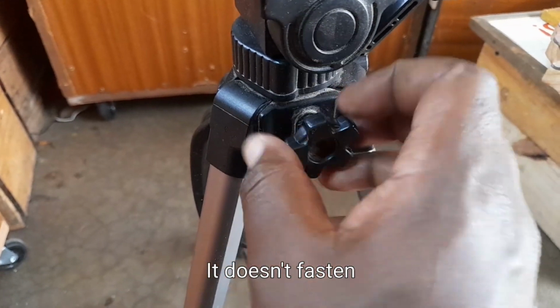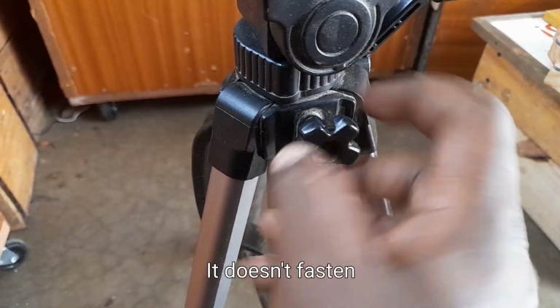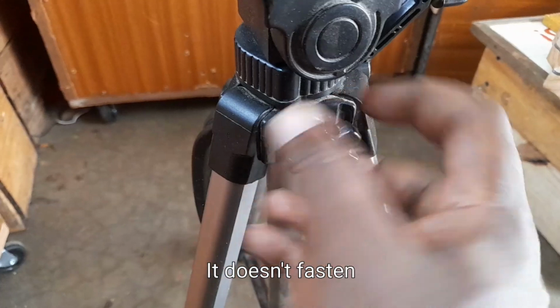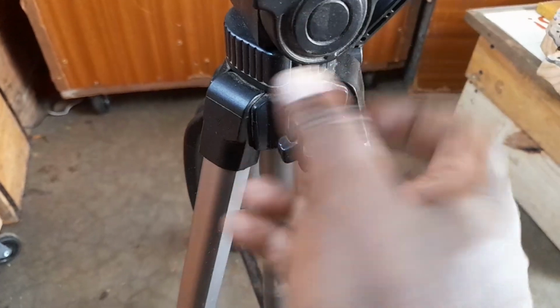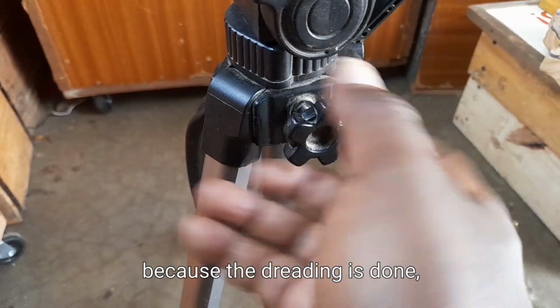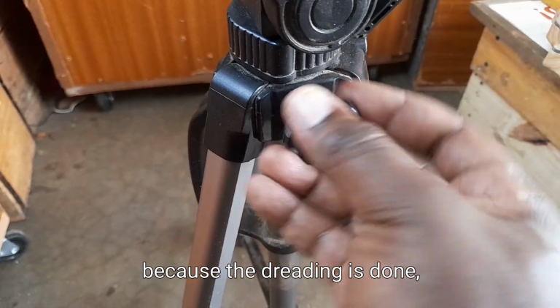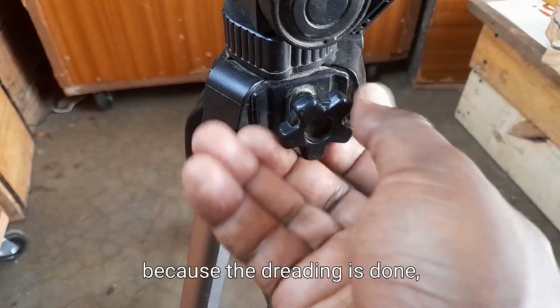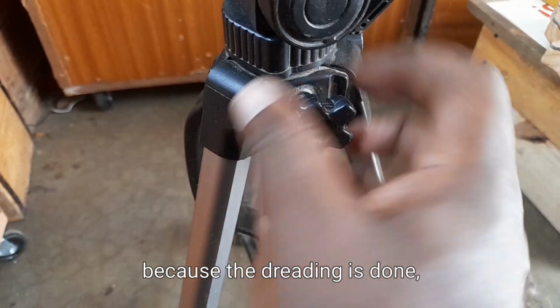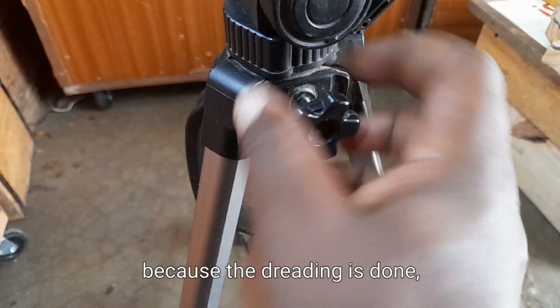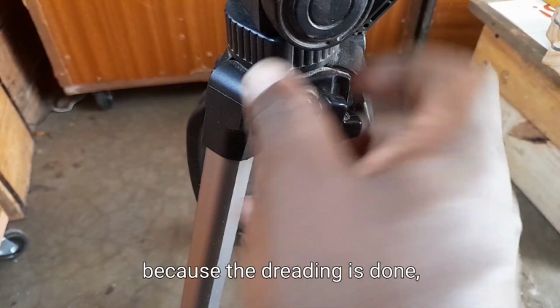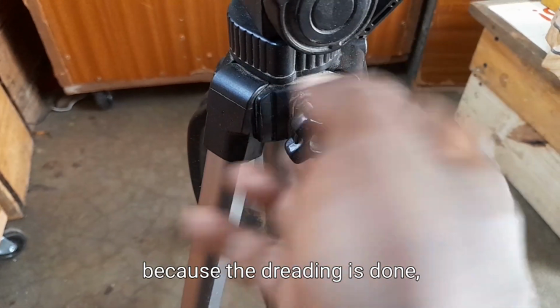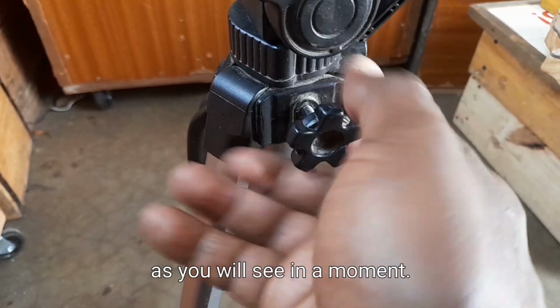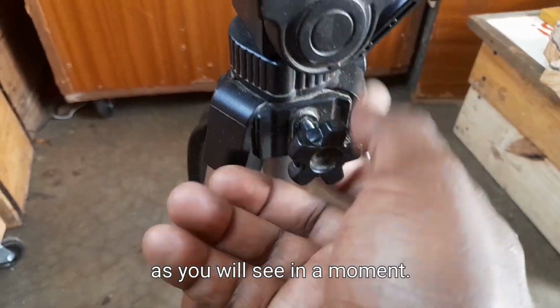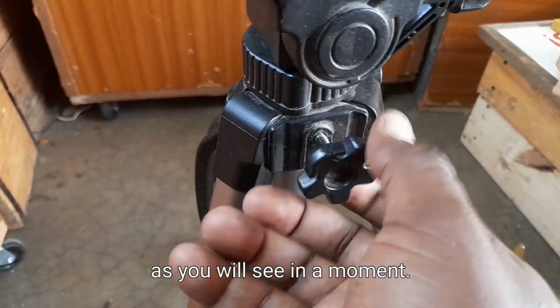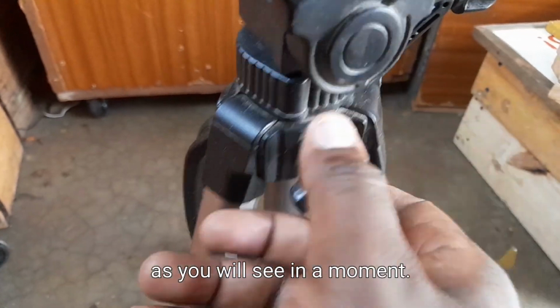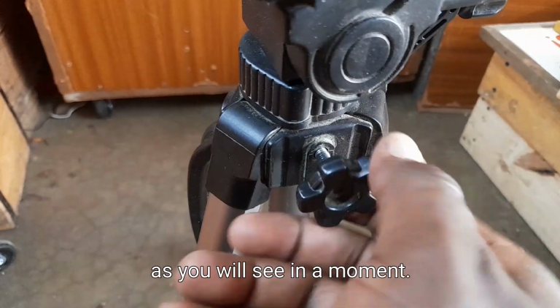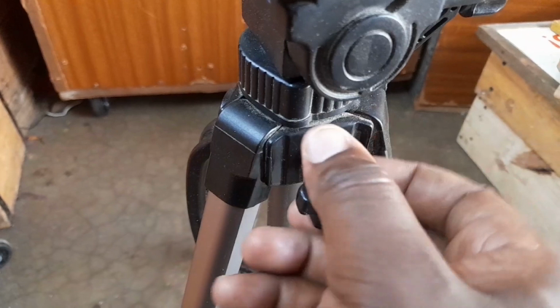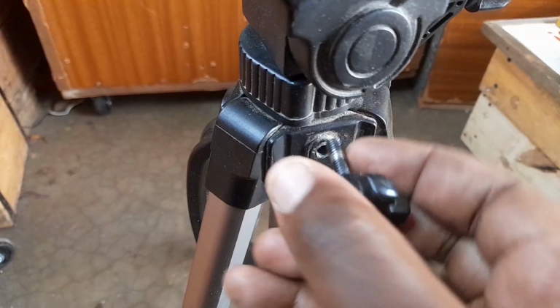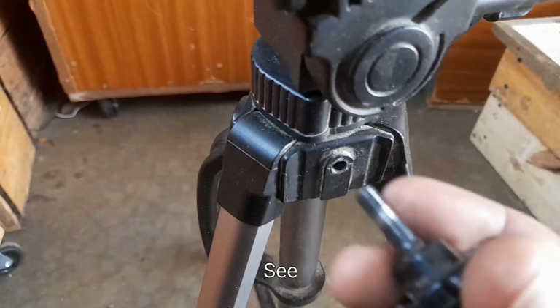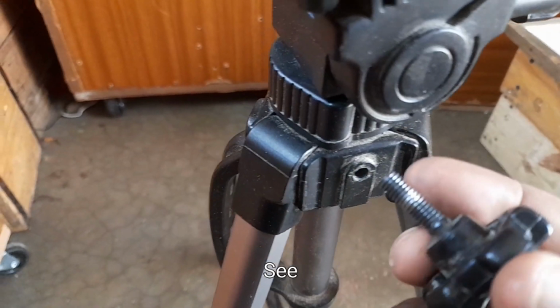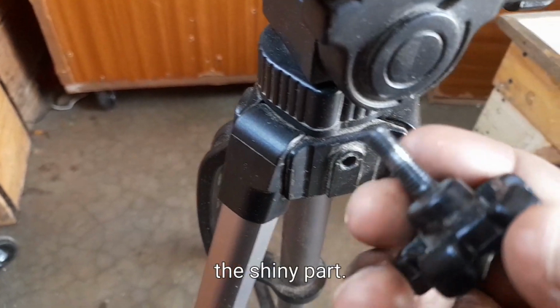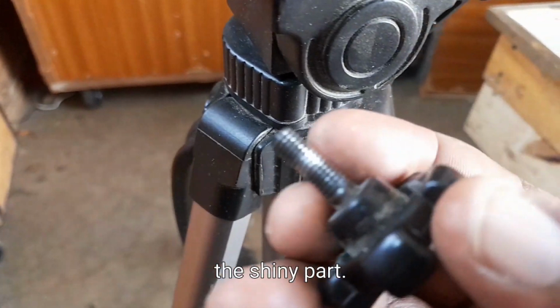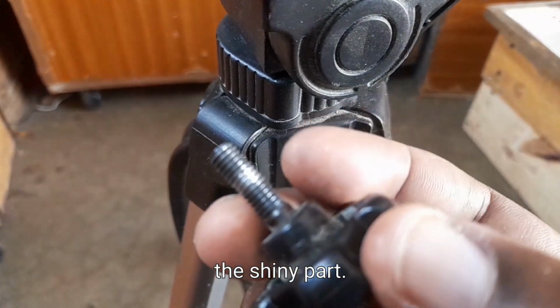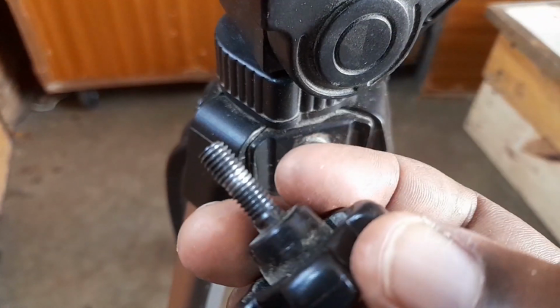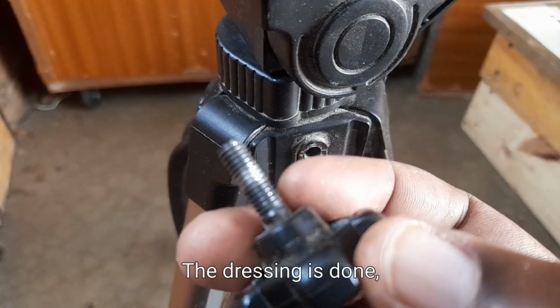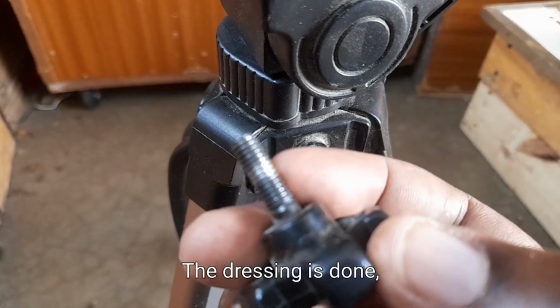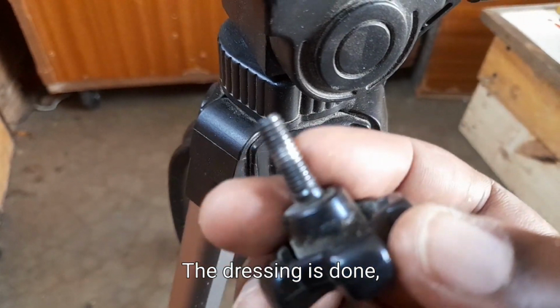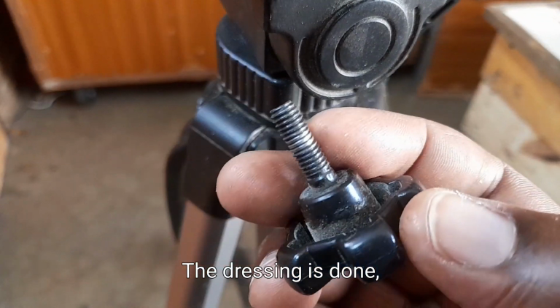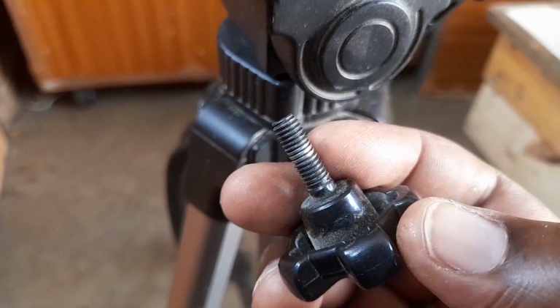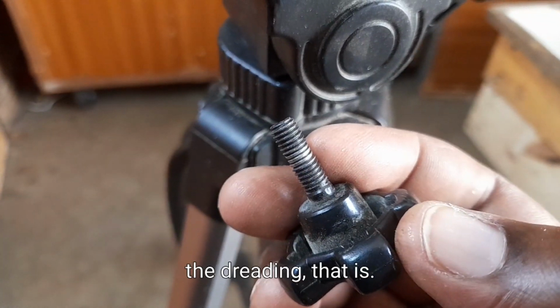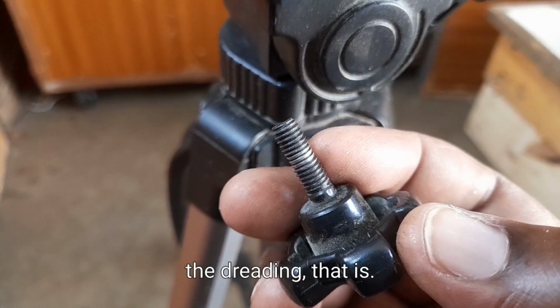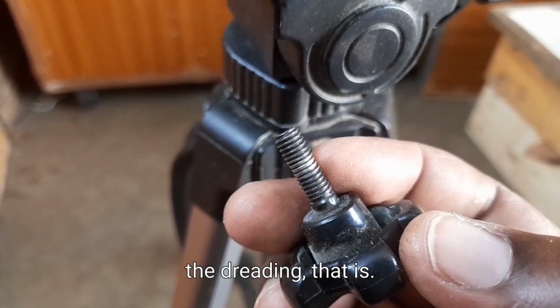It doesn't fasten because the threading is done, as you will see in a moment. See the shiny part — the threading is done.